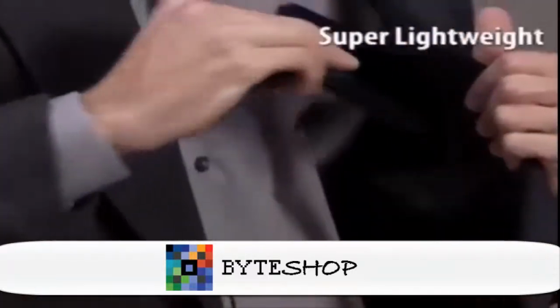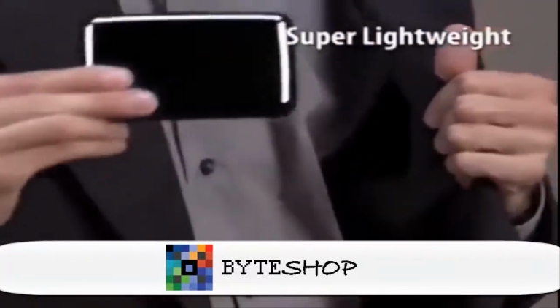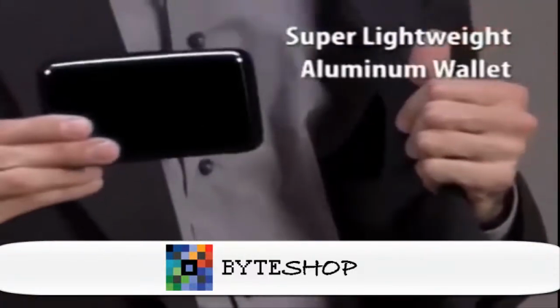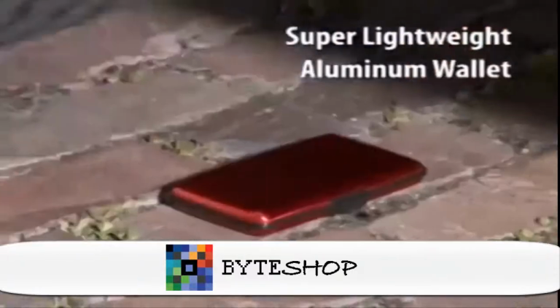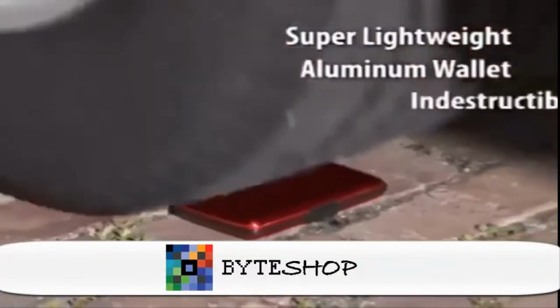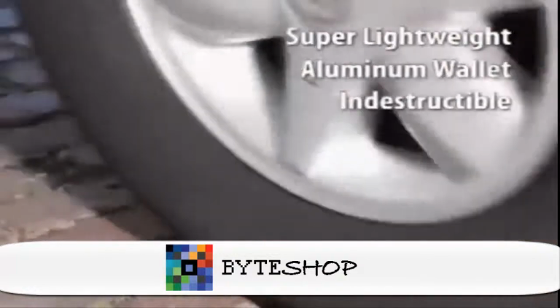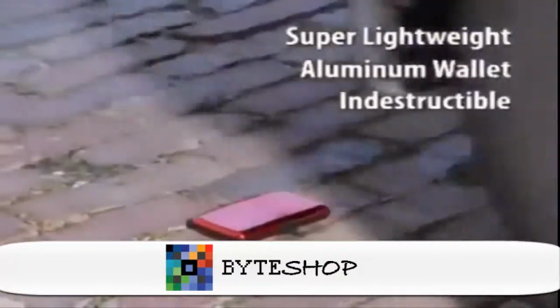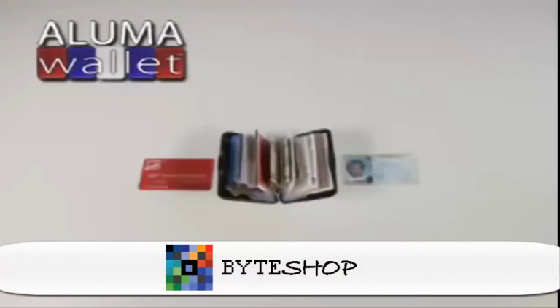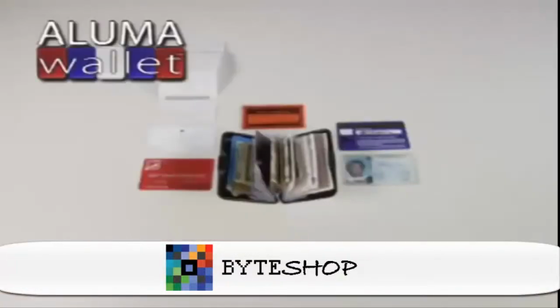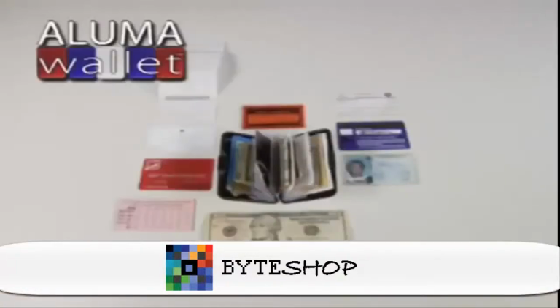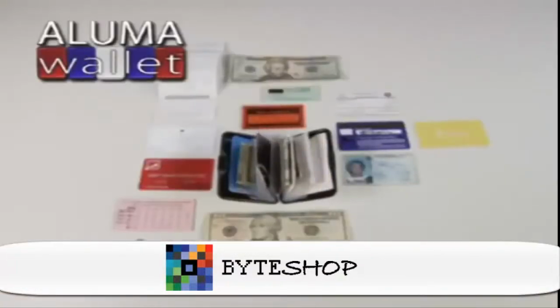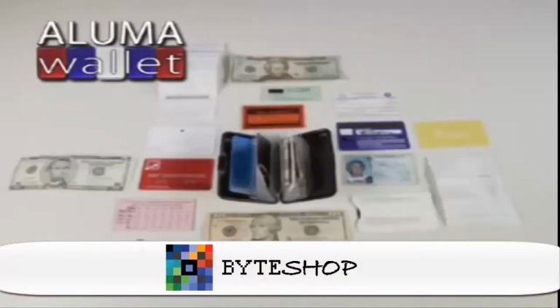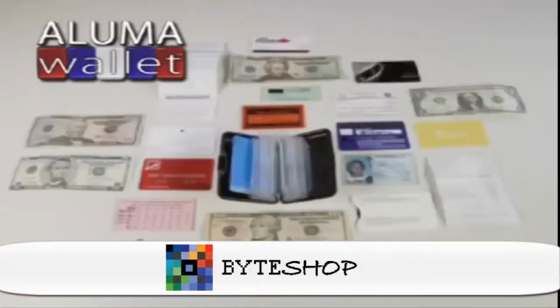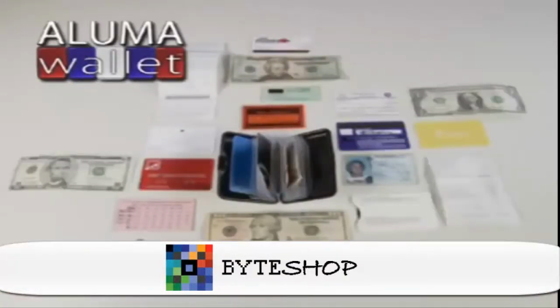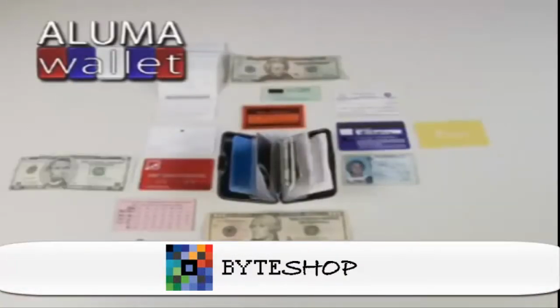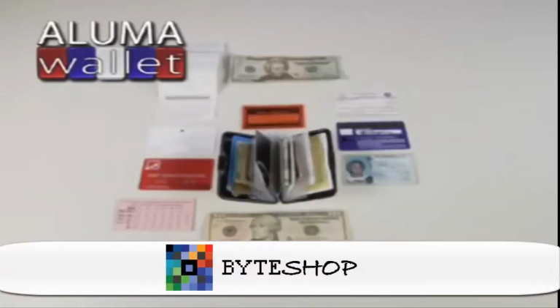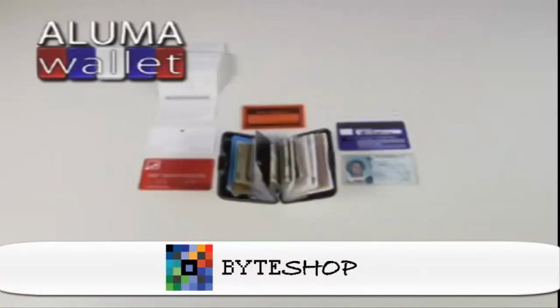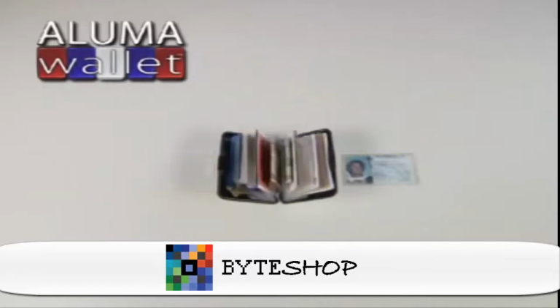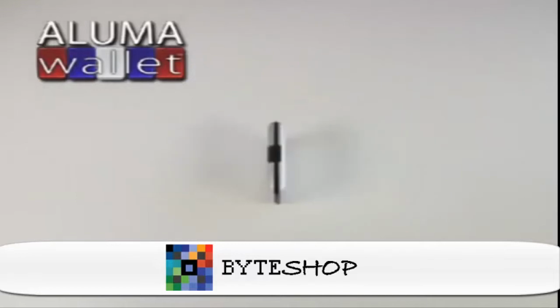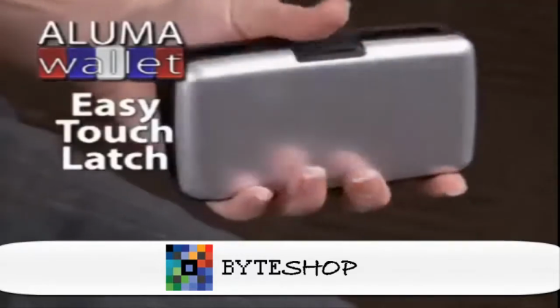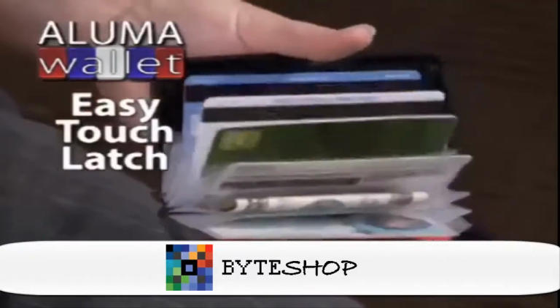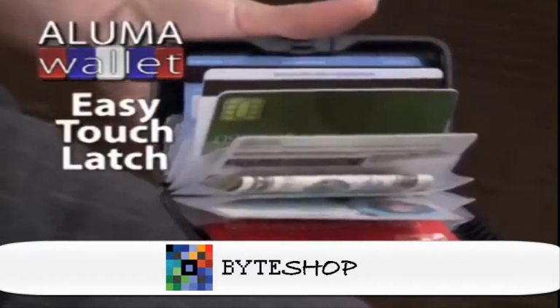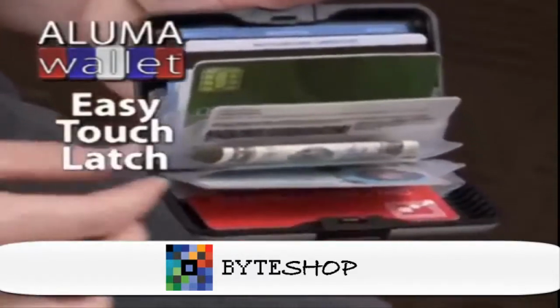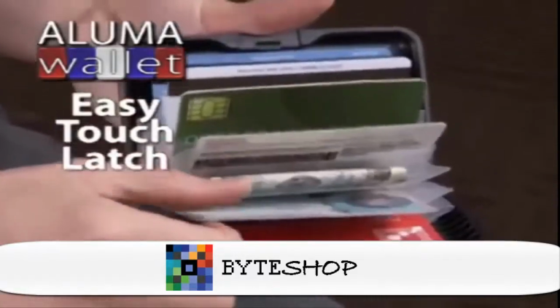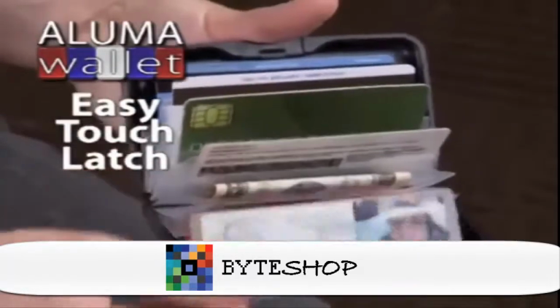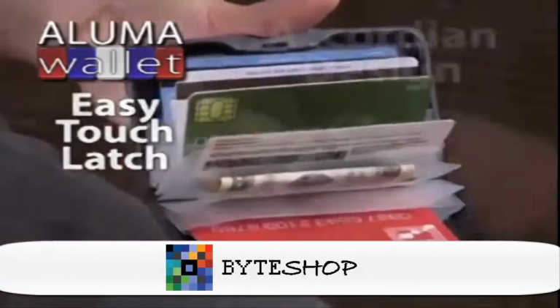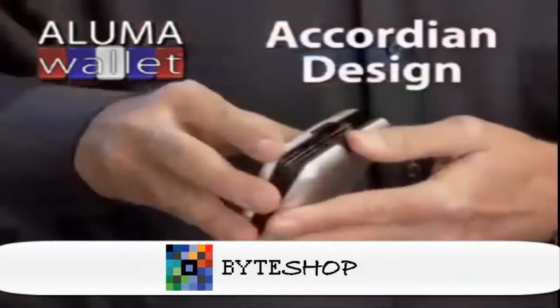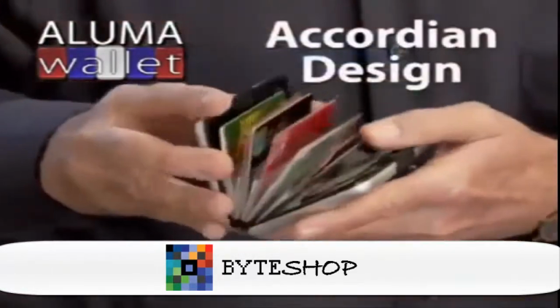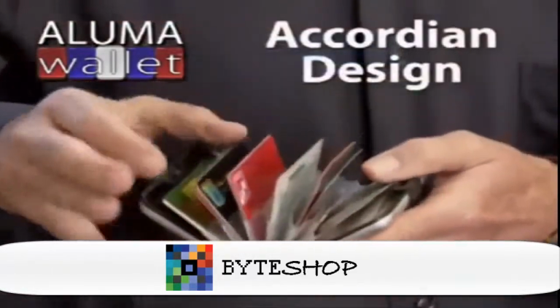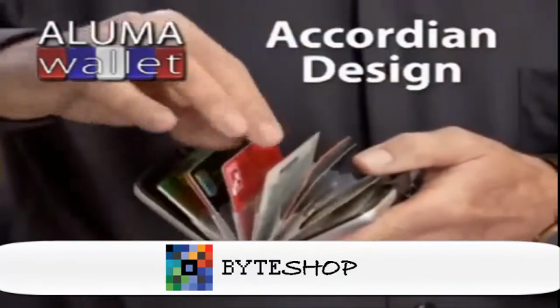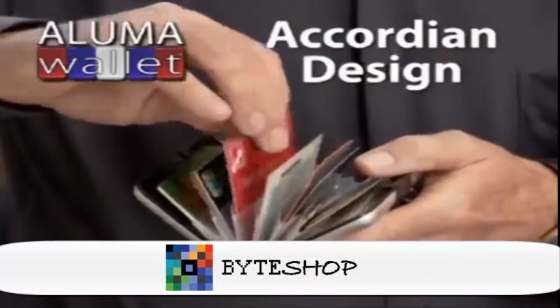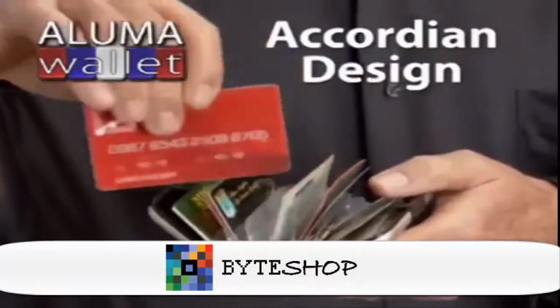Now there's a Luma Wallet — the lightweight aluminum wallet that's indestructible. You'll be amazed at how much it holds: credit cards, debit cards, club cards, cash, and more. The easy touch latch allows for quick access, and its accordion design makes getting your cards out easy.